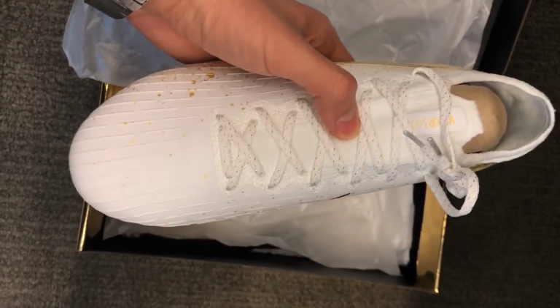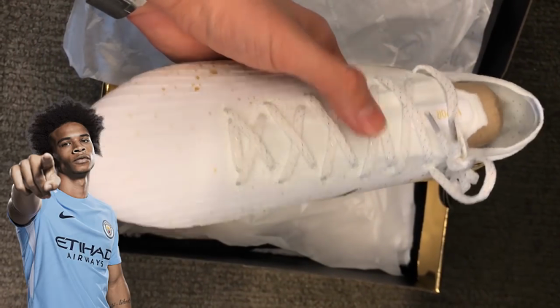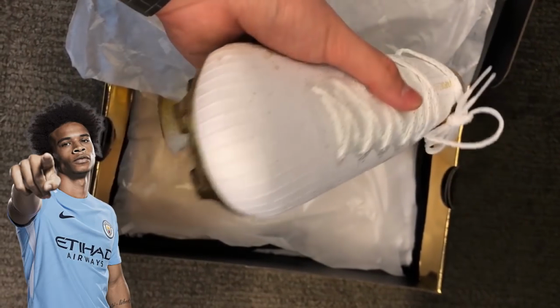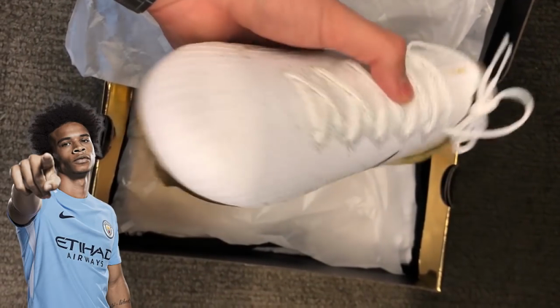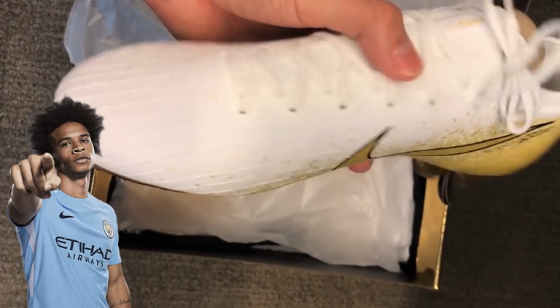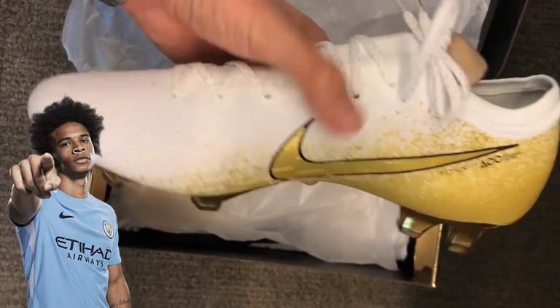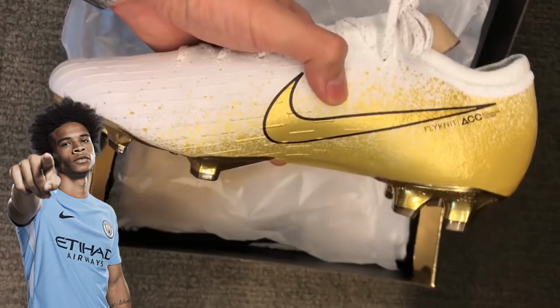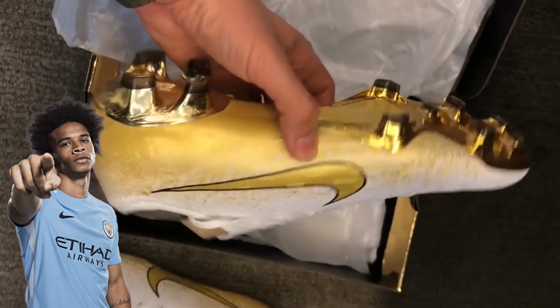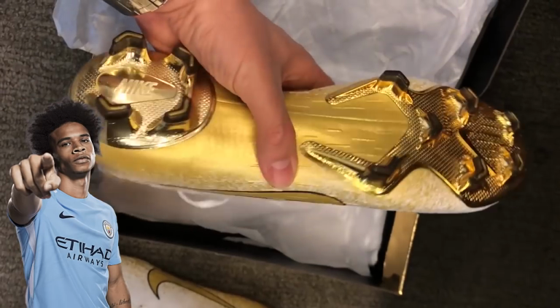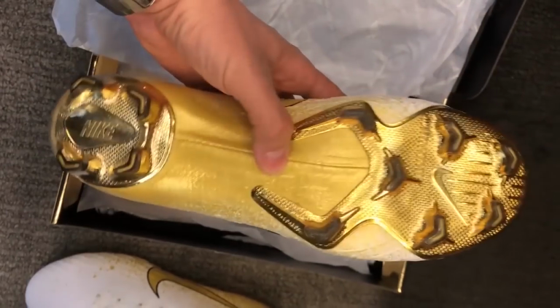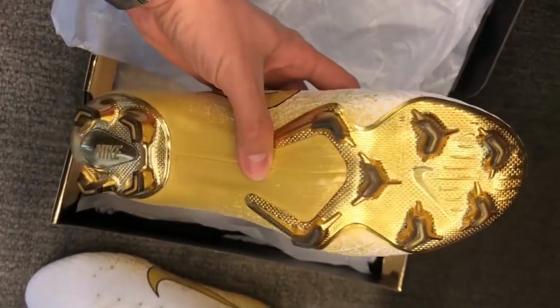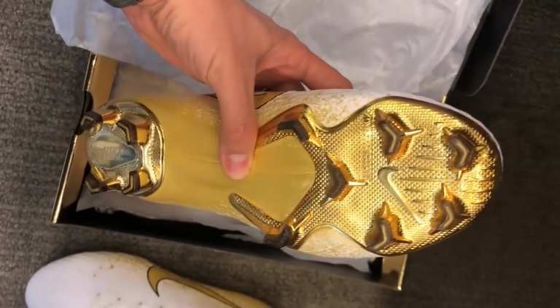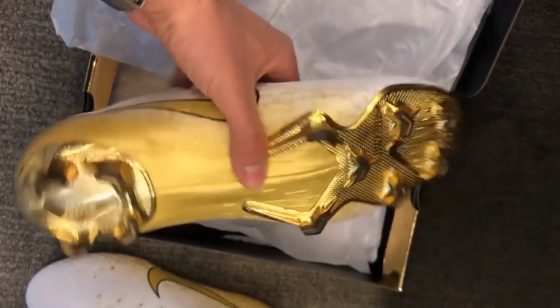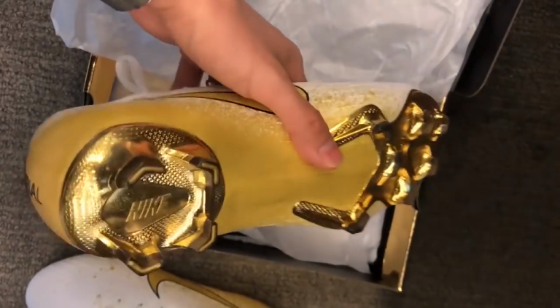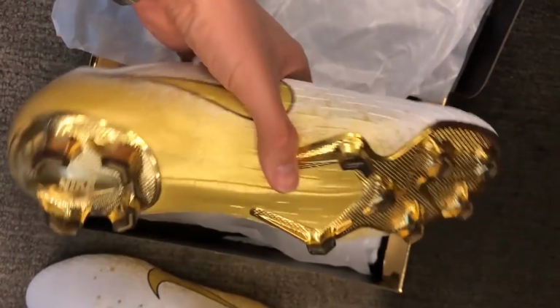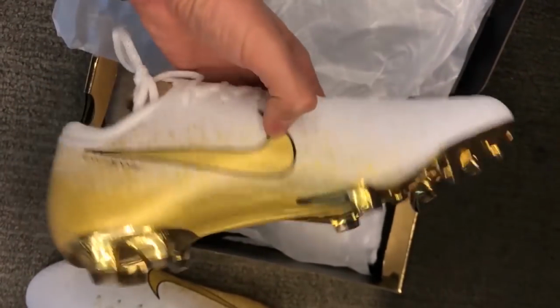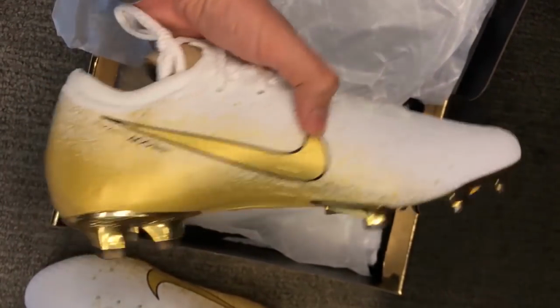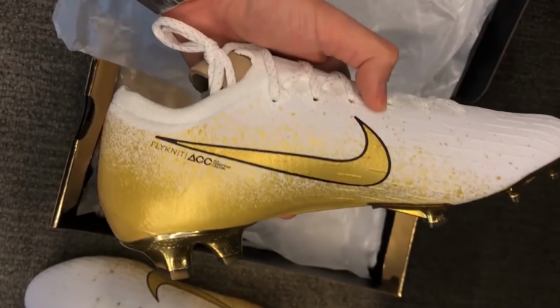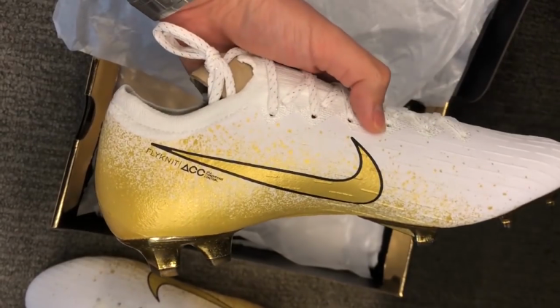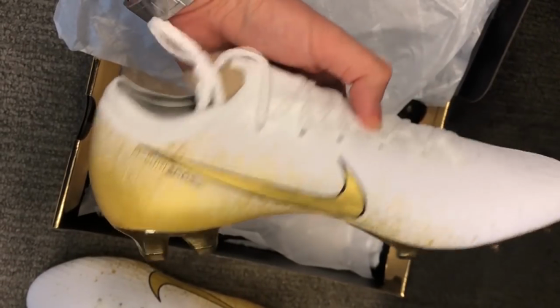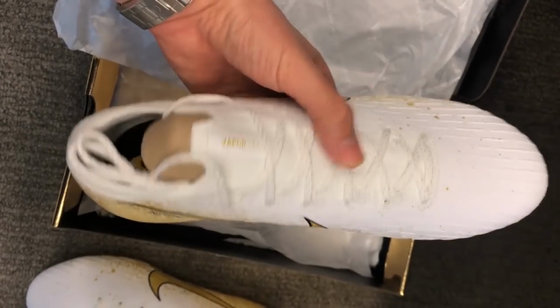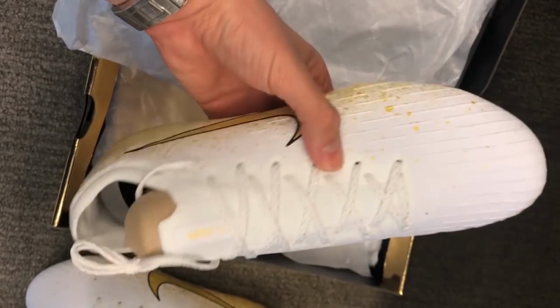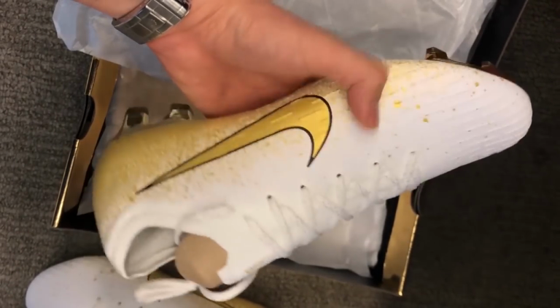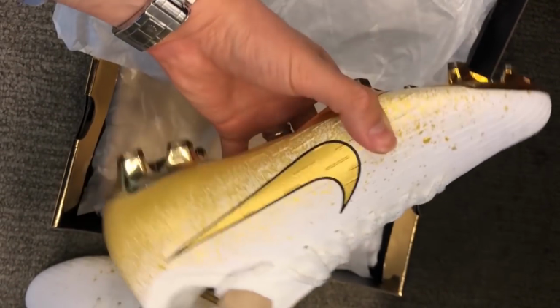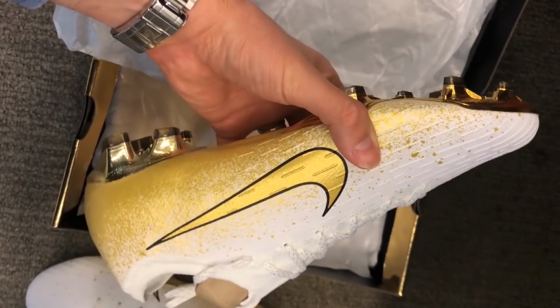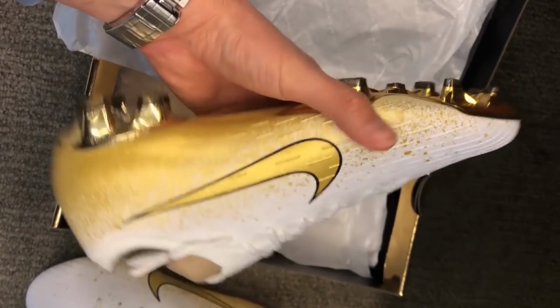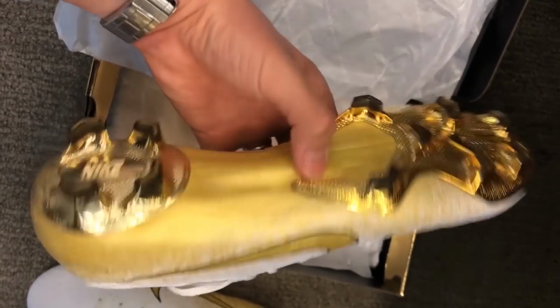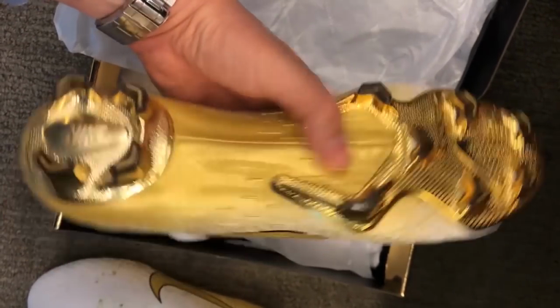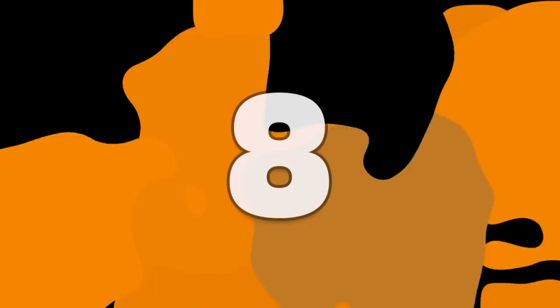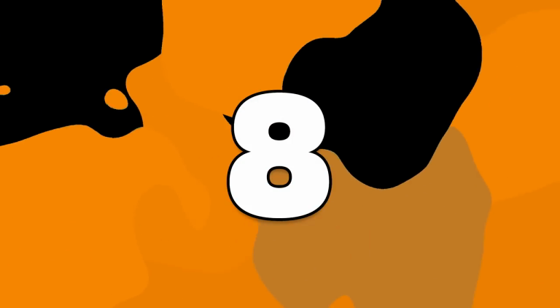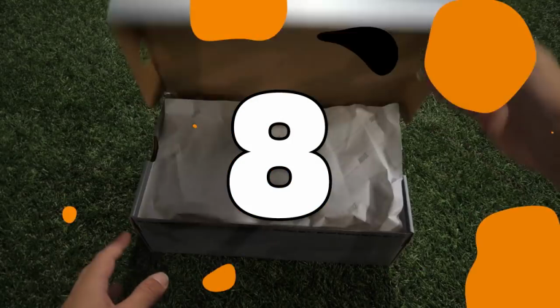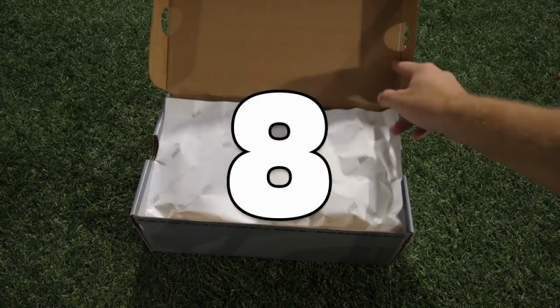It has the white and gold, and that paint splatter tied into the Euphoria pack. They're just so nice — the swoosh on these is so nice. There was also a pair of Phantom Venoms that came out, worn by Raheem Sterling in the same game.